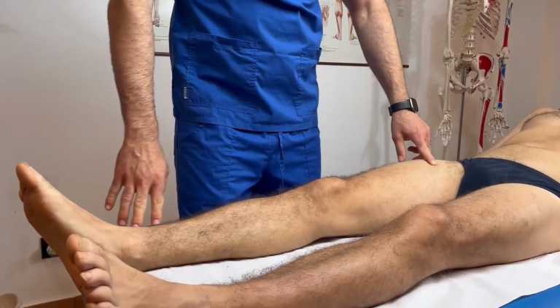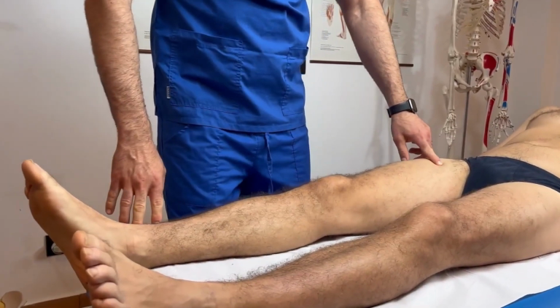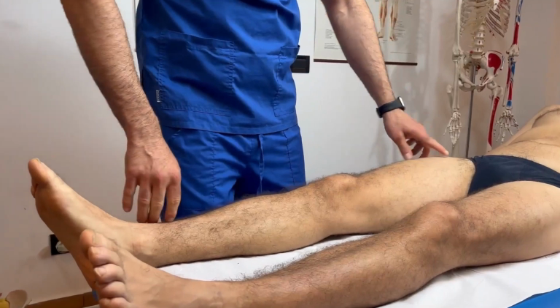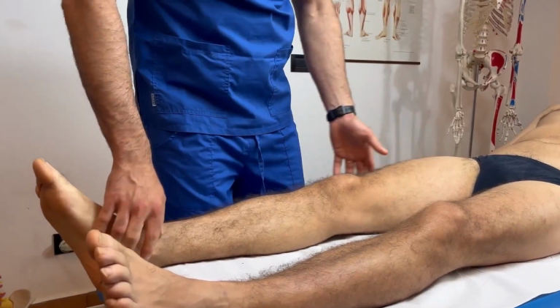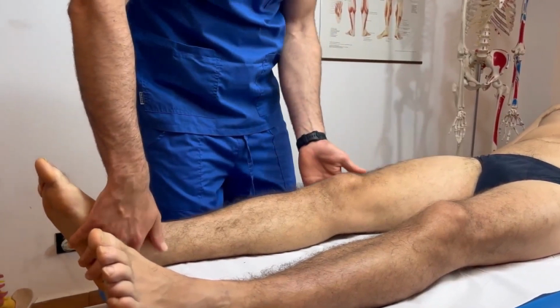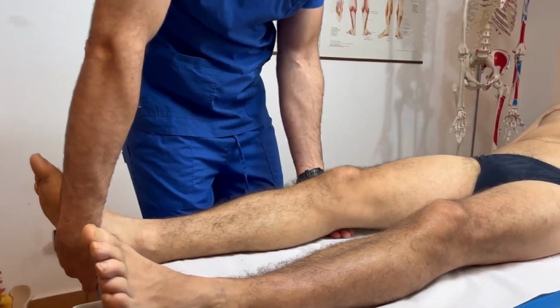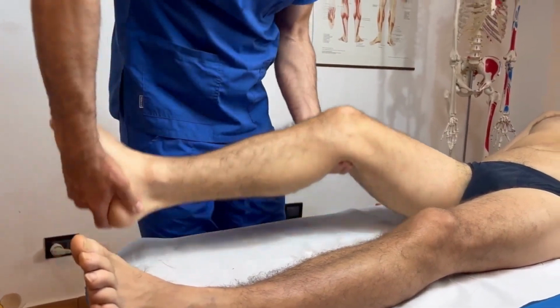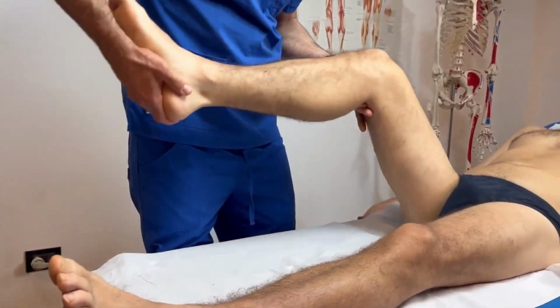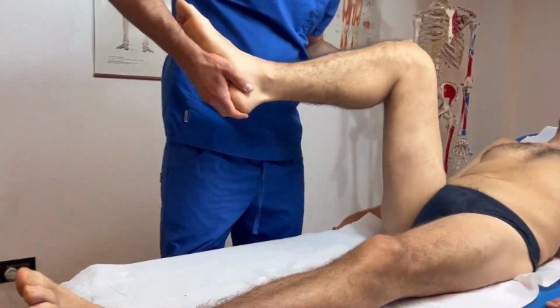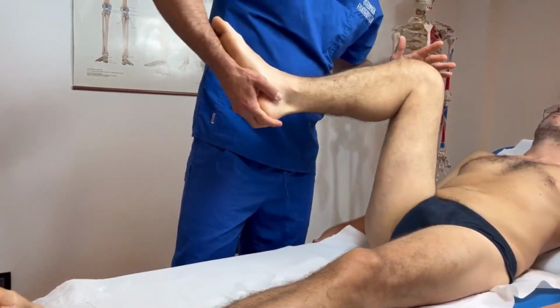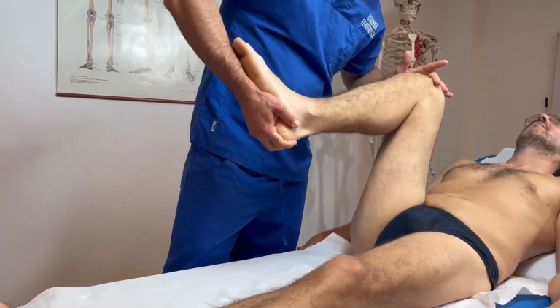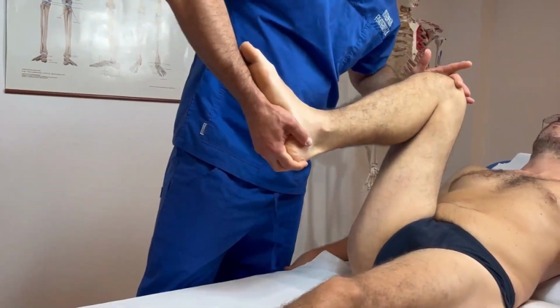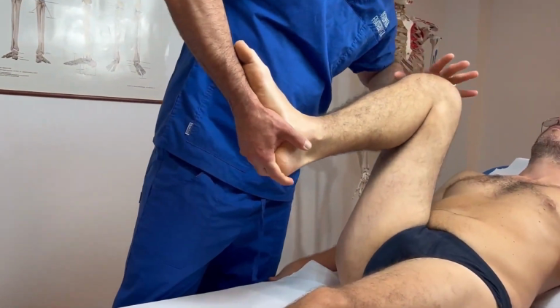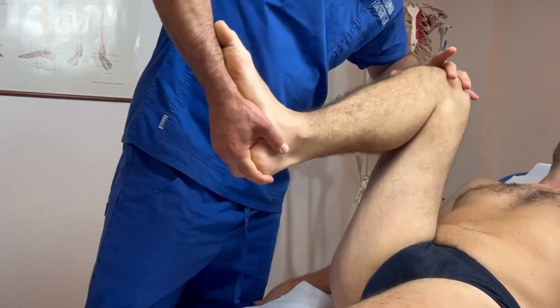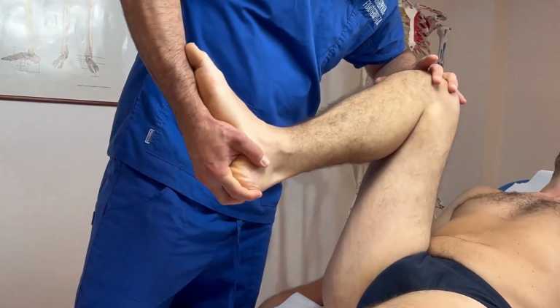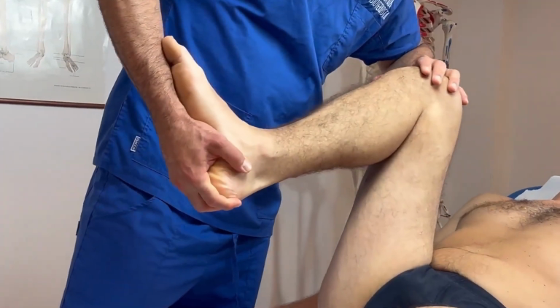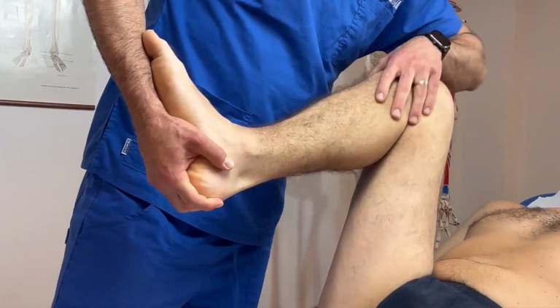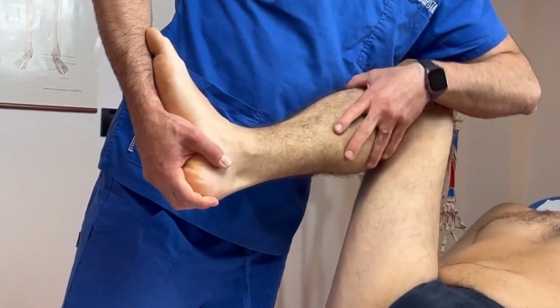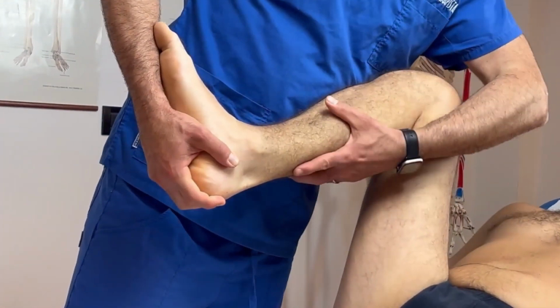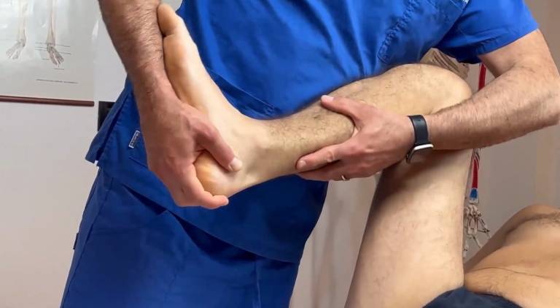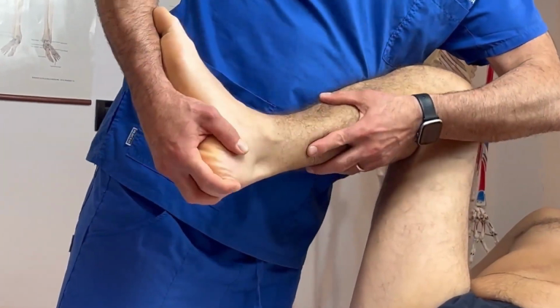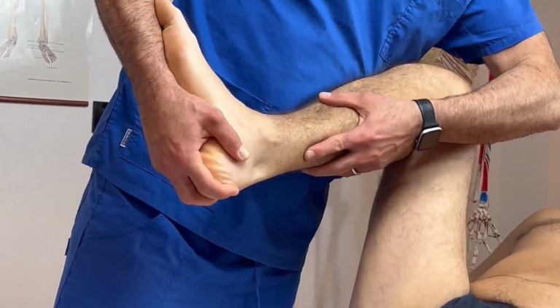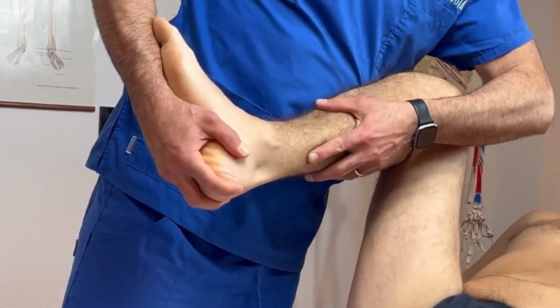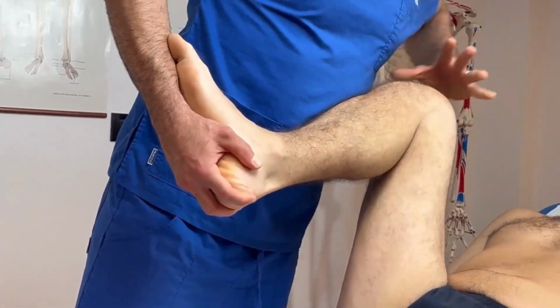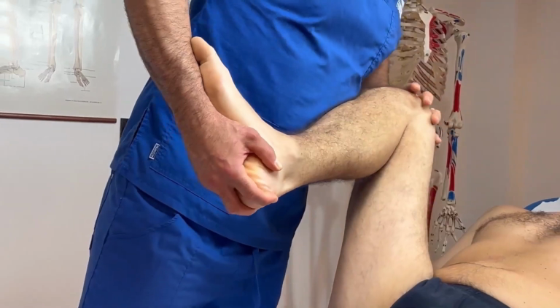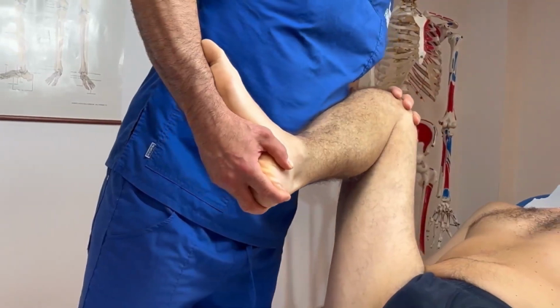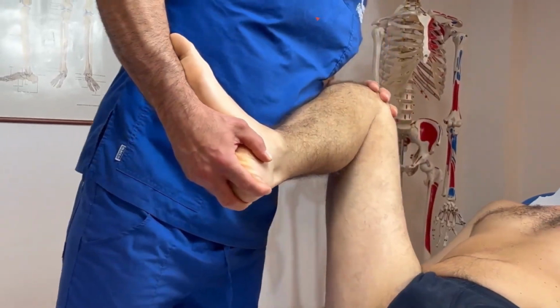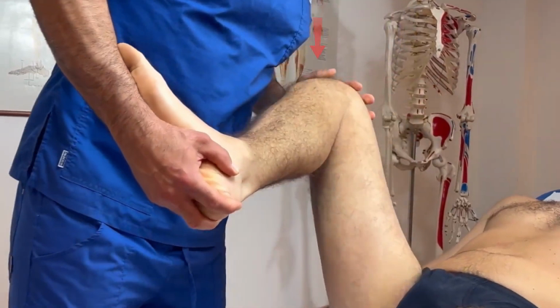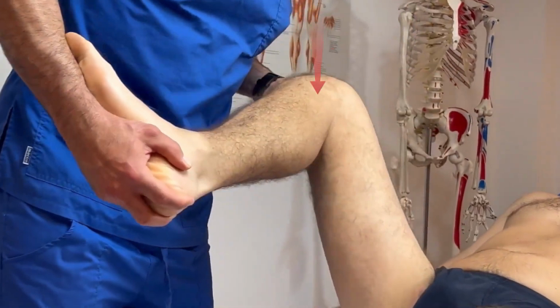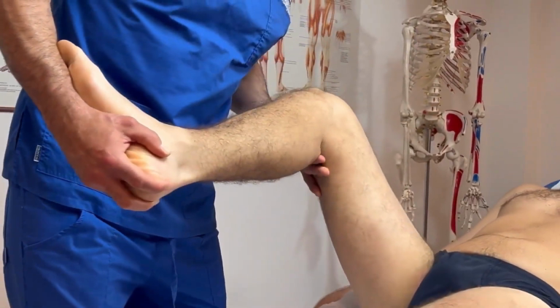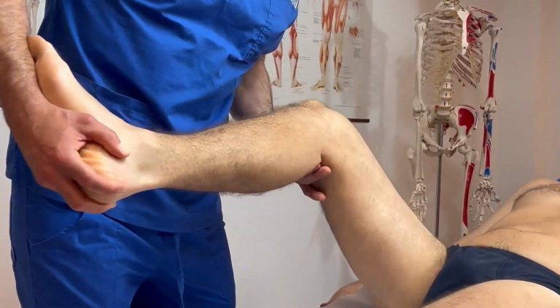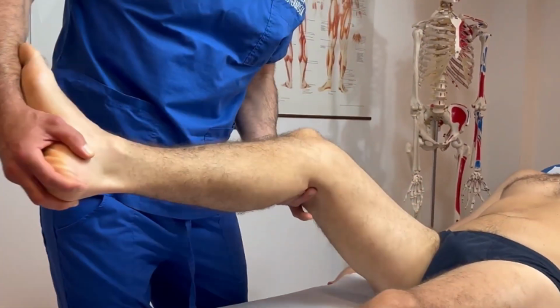In this case, we again flex the hip and the knee, but this time we externally rotate the tibia, with the proximal hand always placed on the outer part of the knee. We bring the knee into extension.